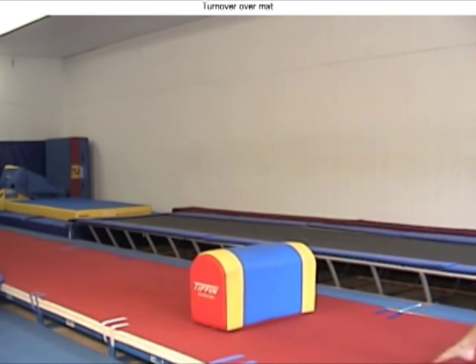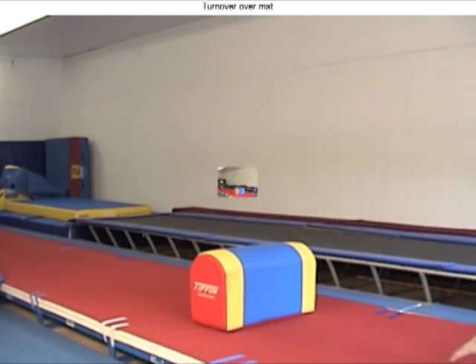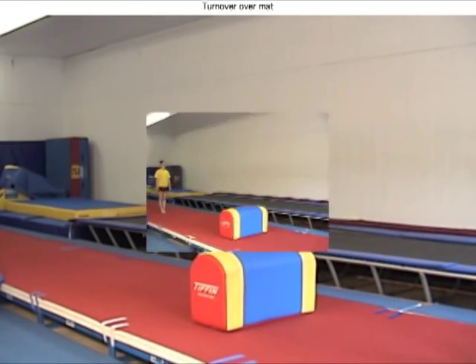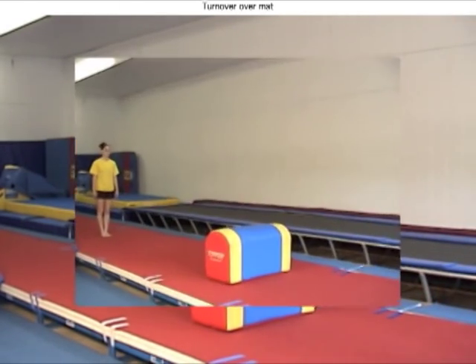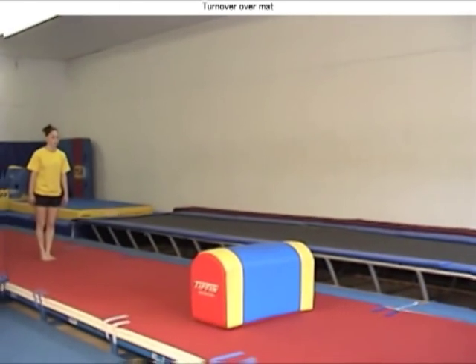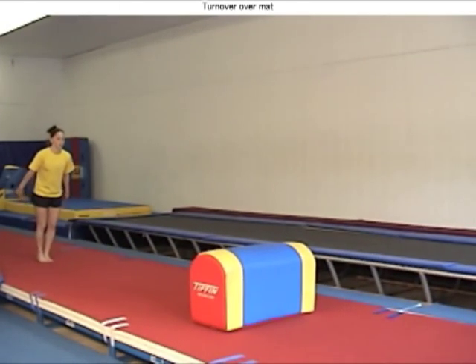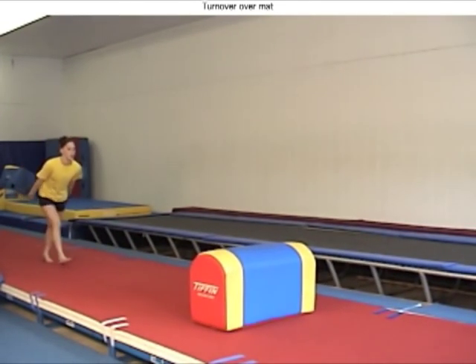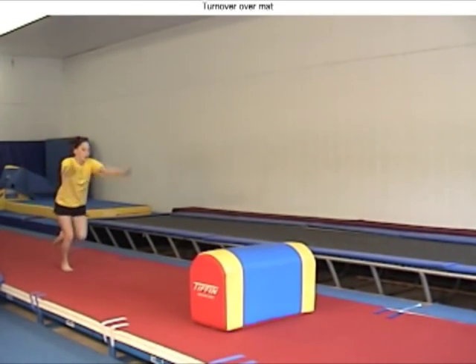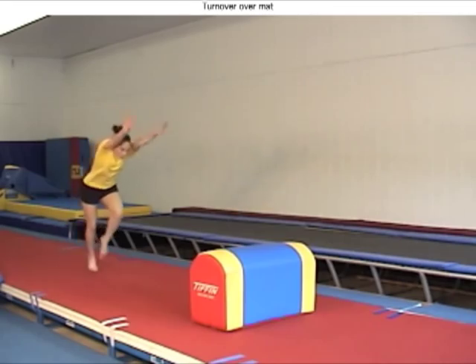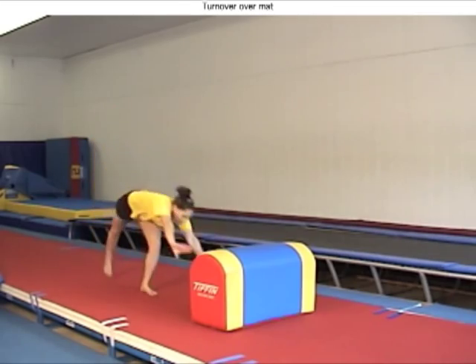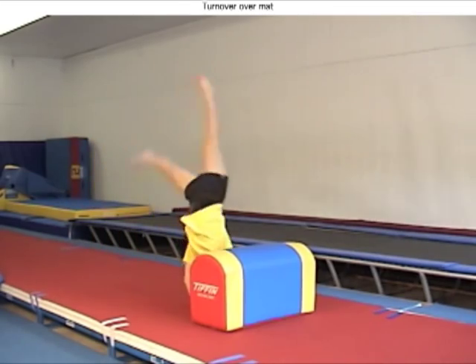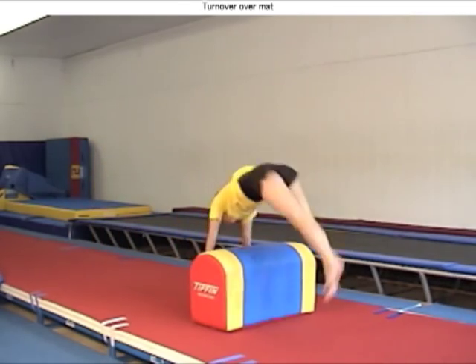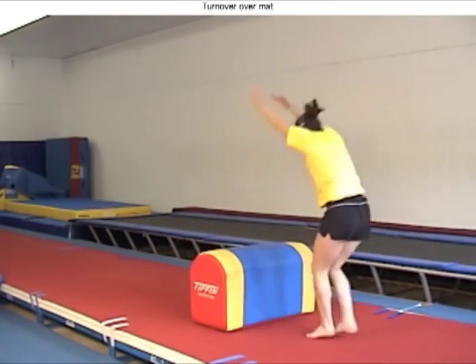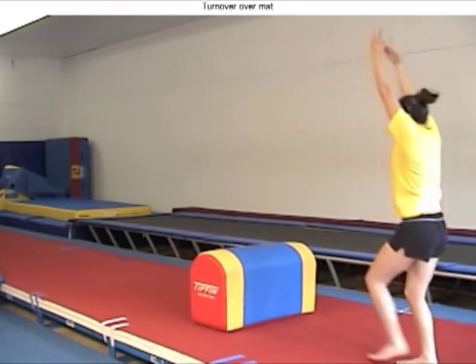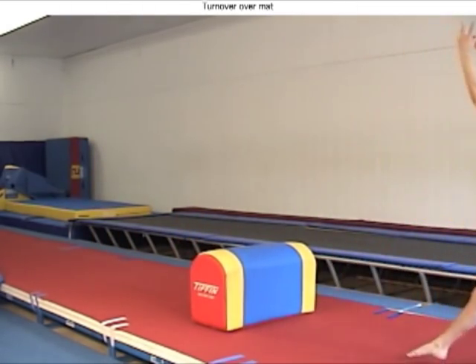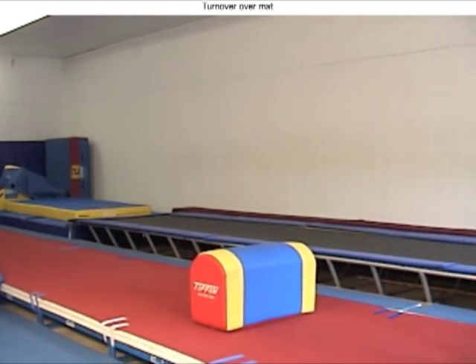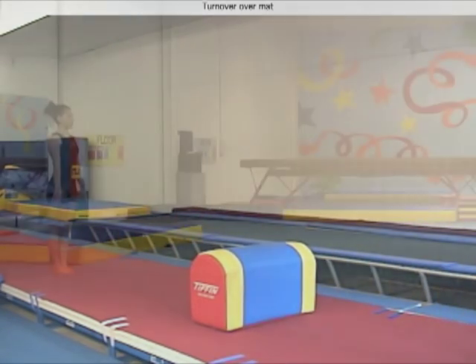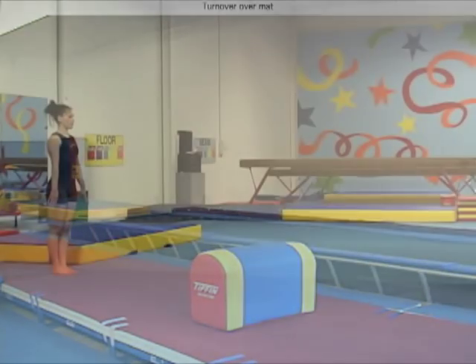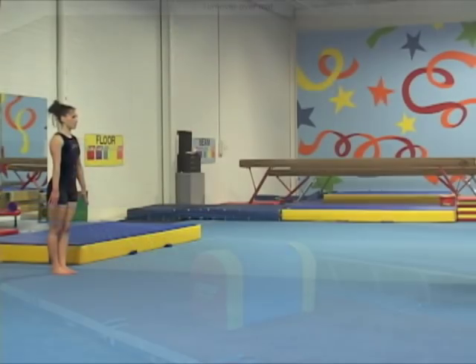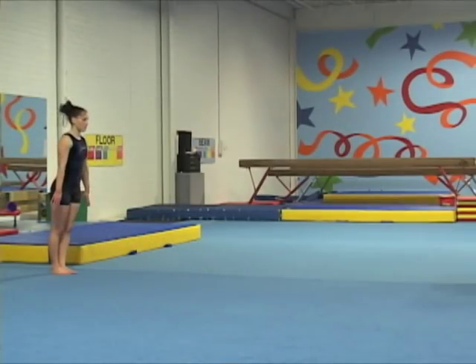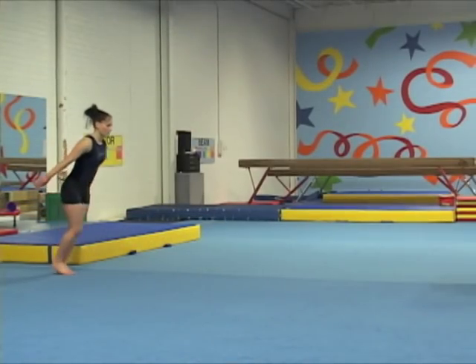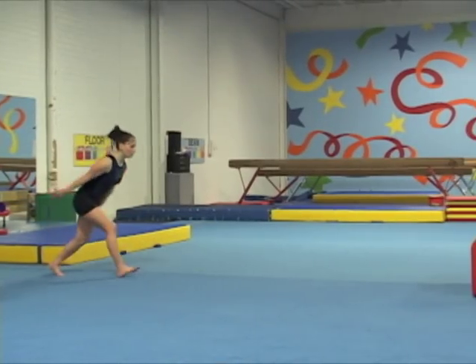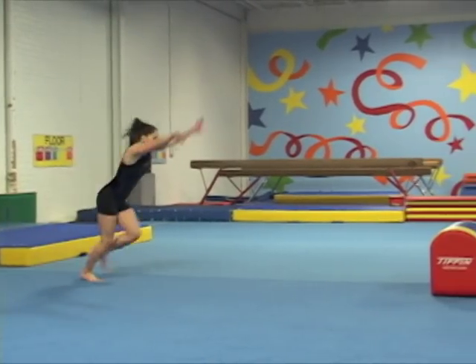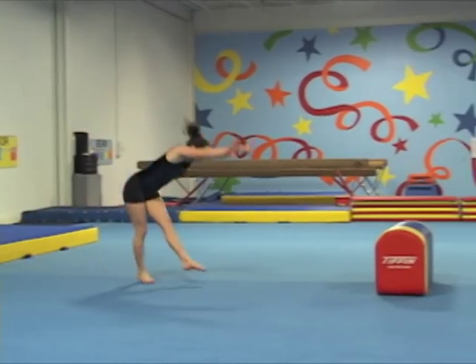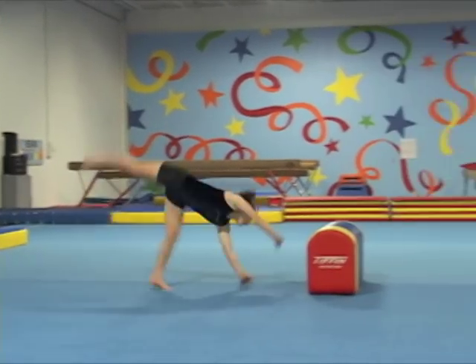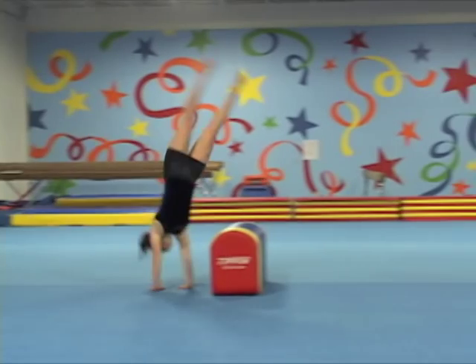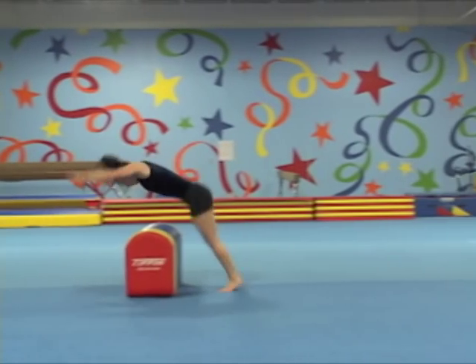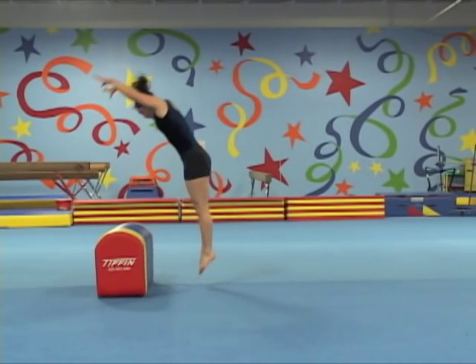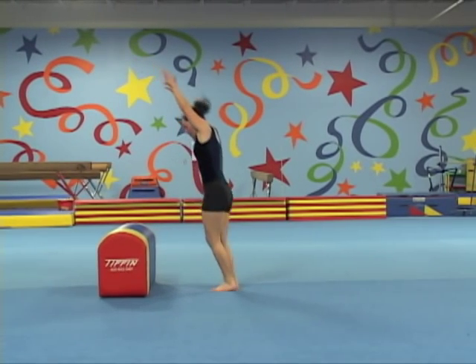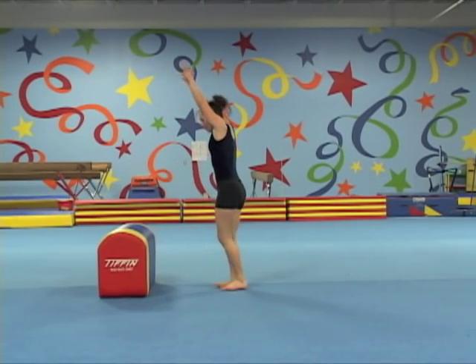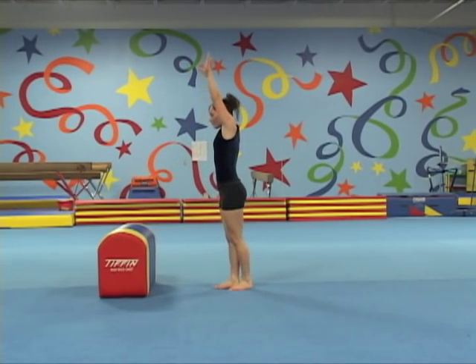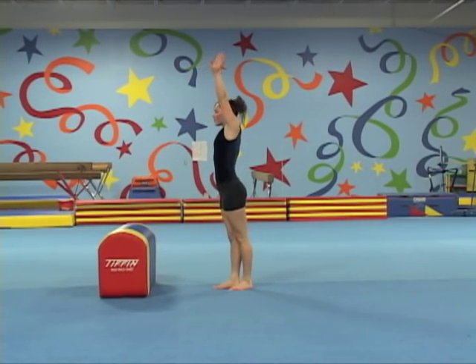Practicing round-offs over a mailbox or another soft and safe gym object helps gymnasts to focus on flying off the floor, instead of just bringing the feet down with the hands still down on the ground.